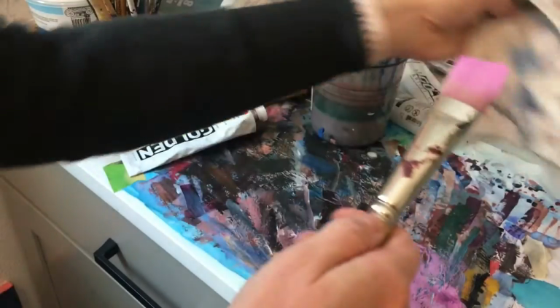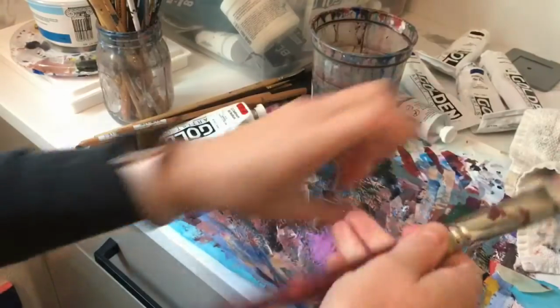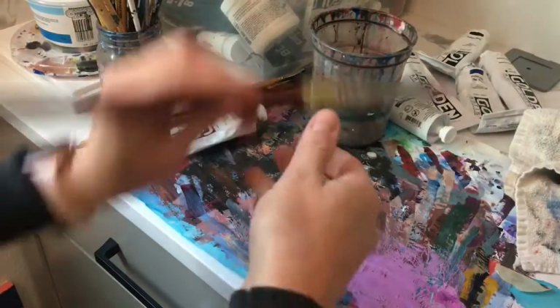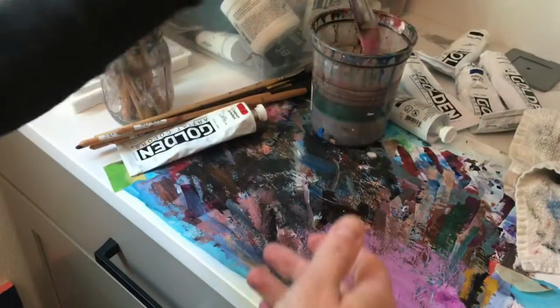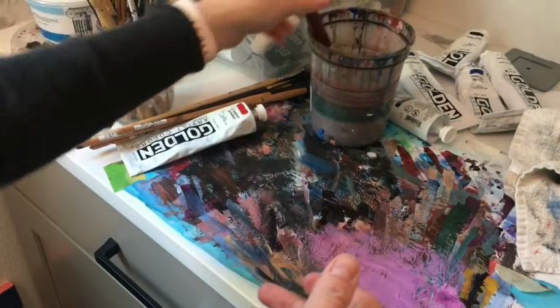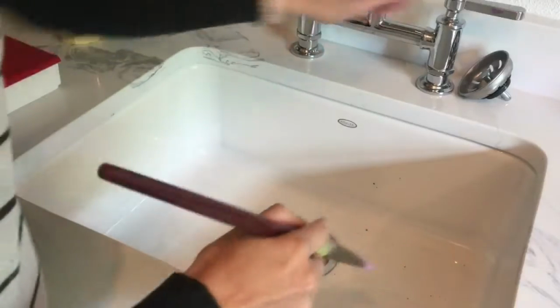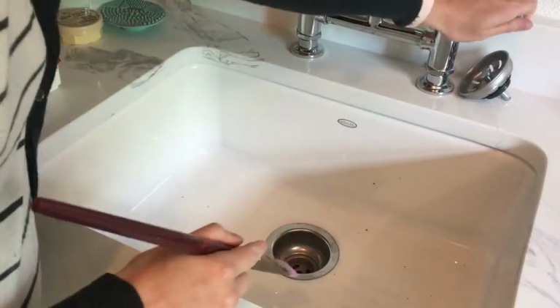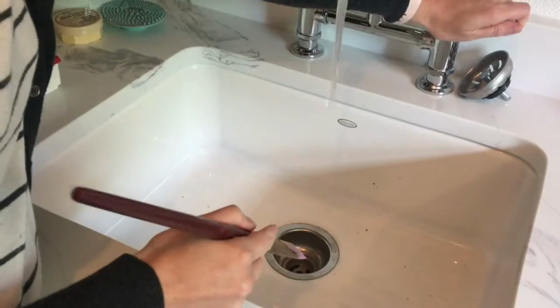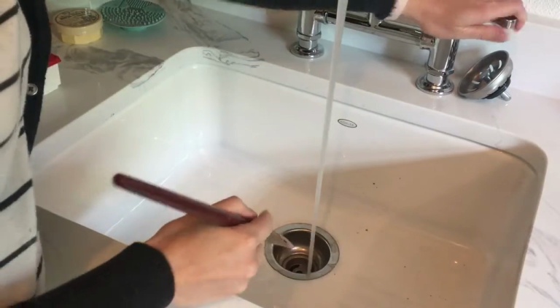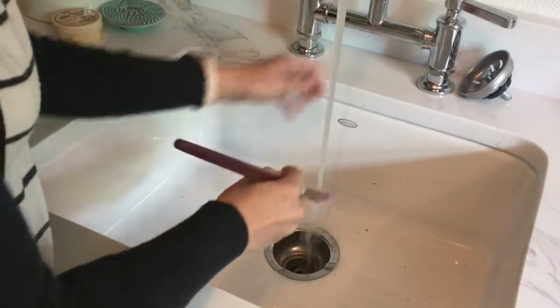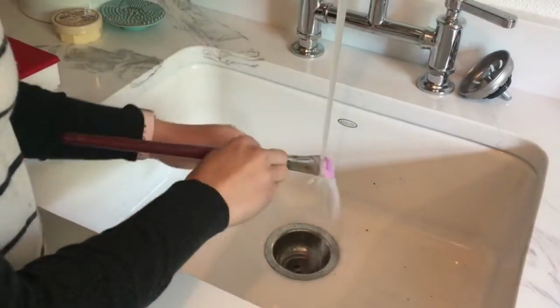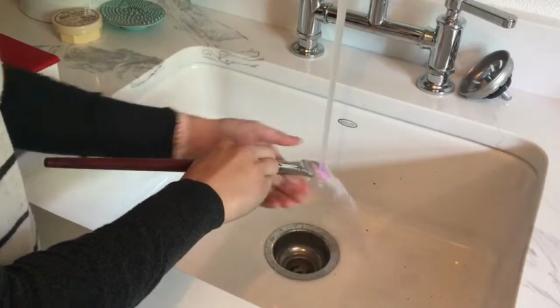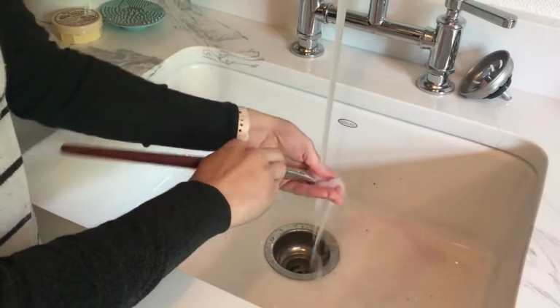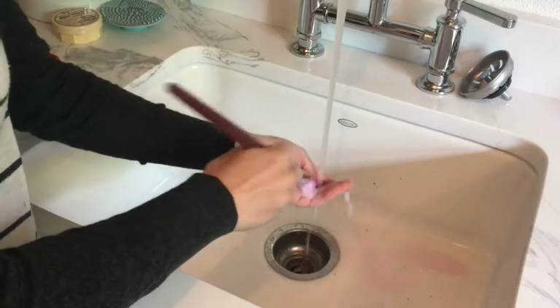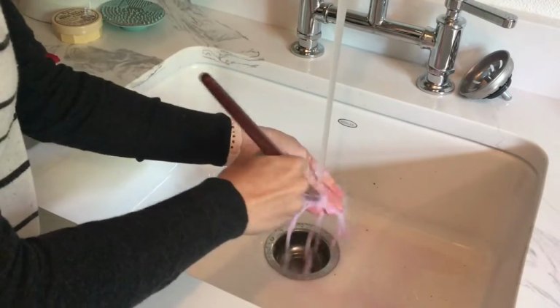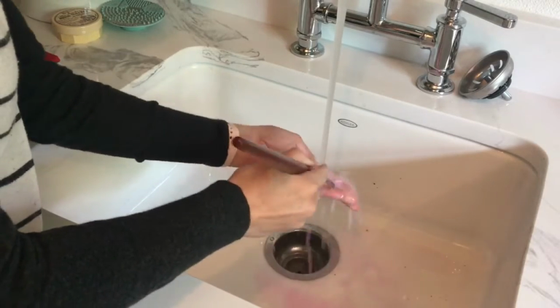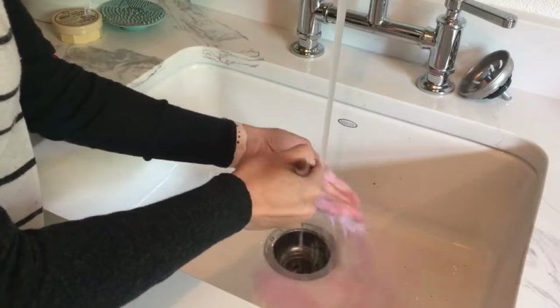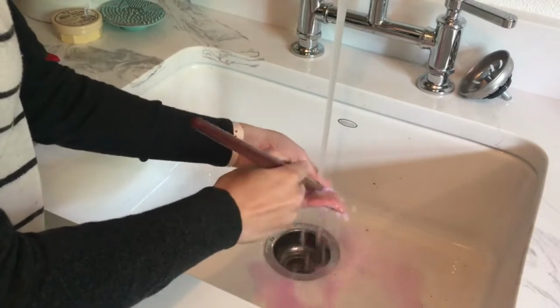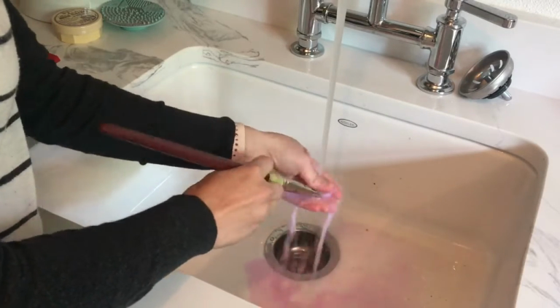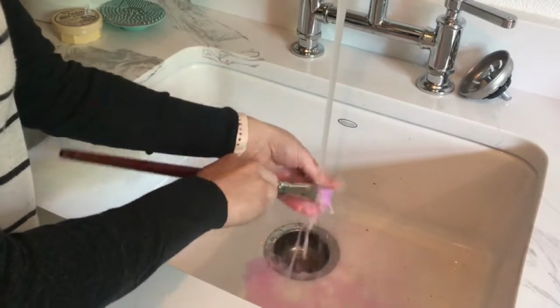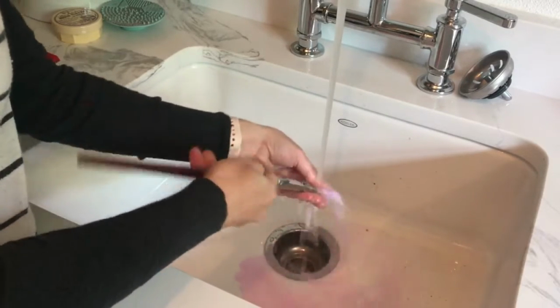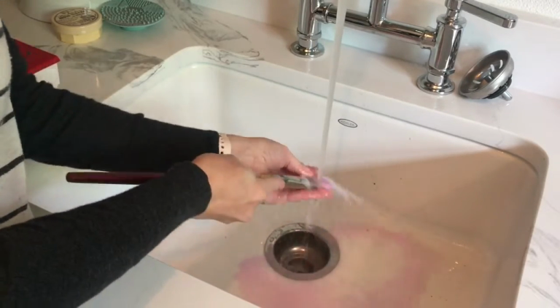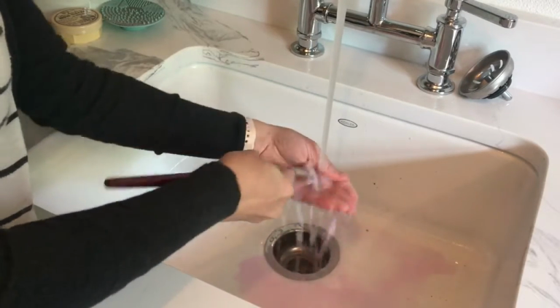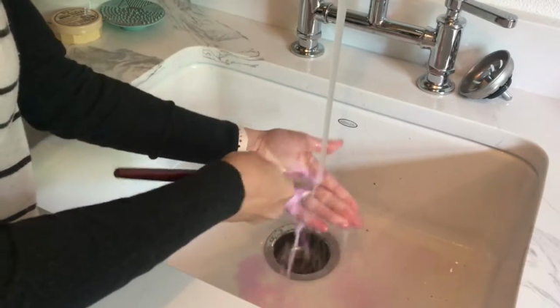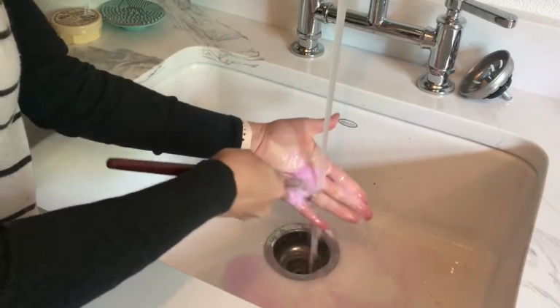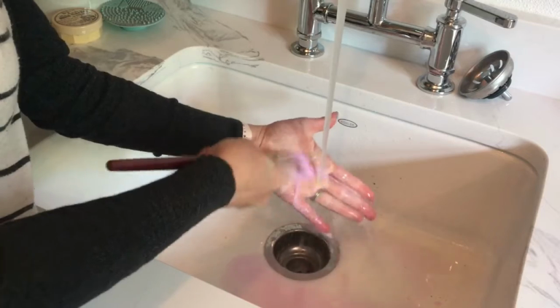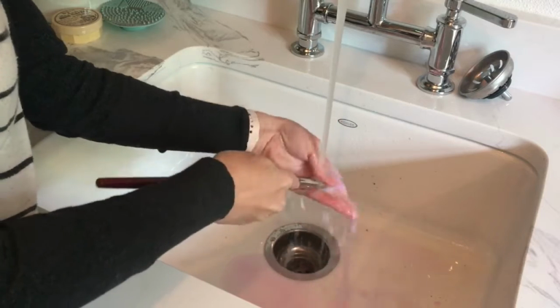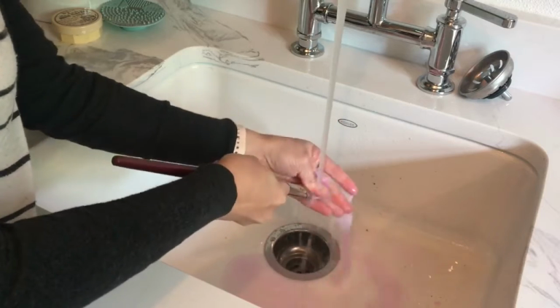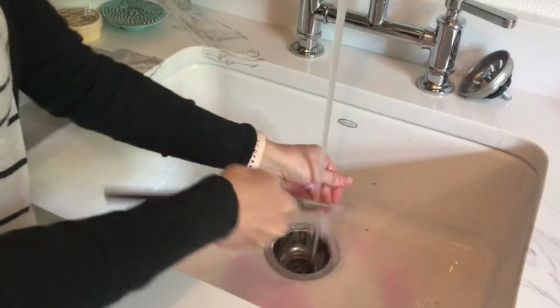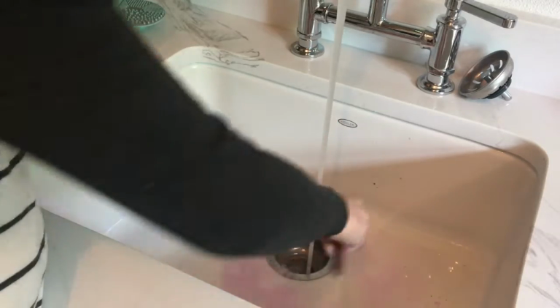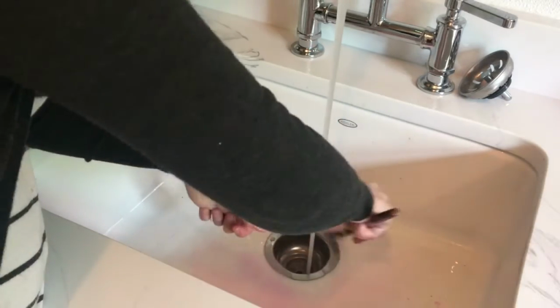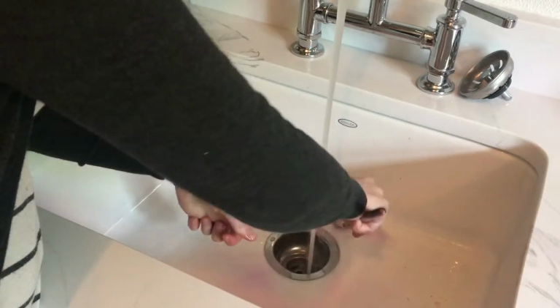The reason you do this is we really want to limit the amount of paint that we put into the drain. The chemicals are both not great to put into our water system, and also the plastic acrylic will harden in the drains and clog it up.